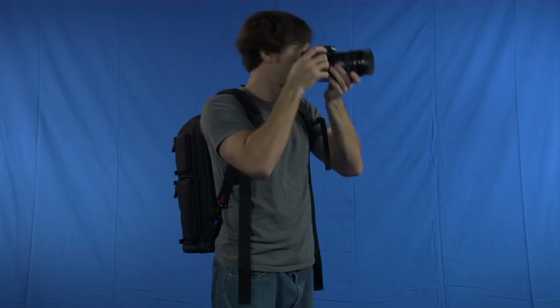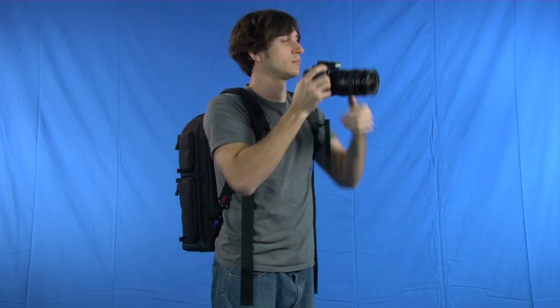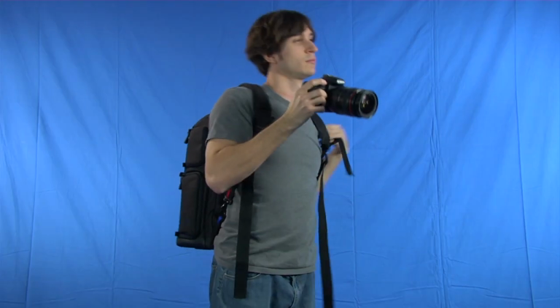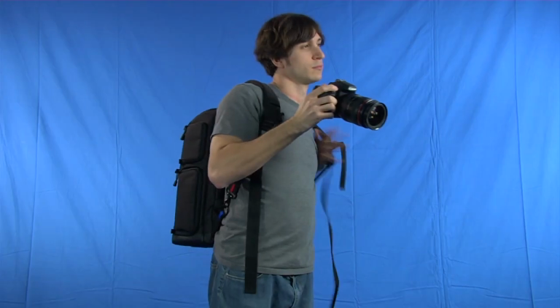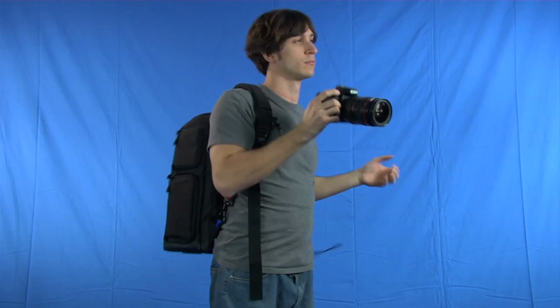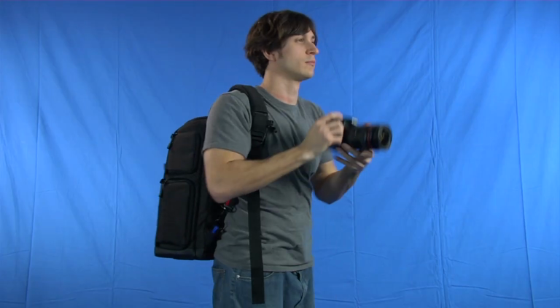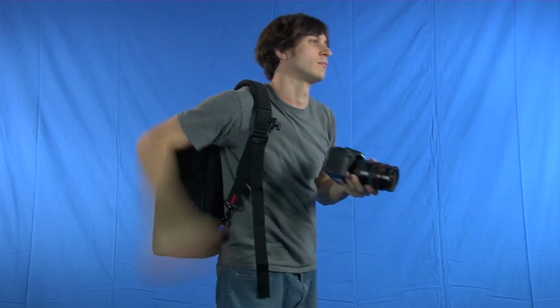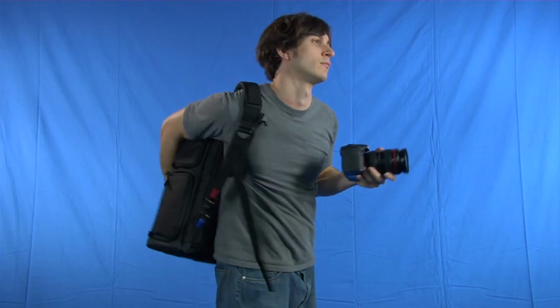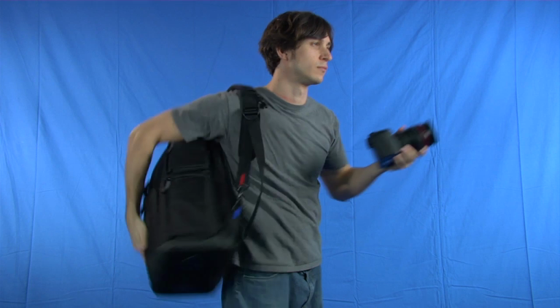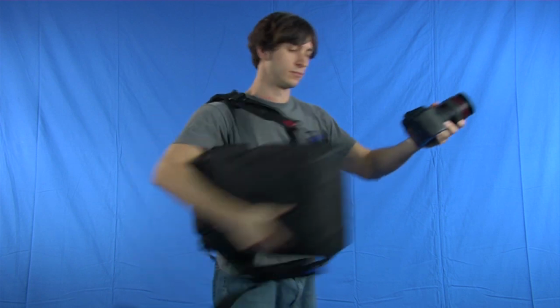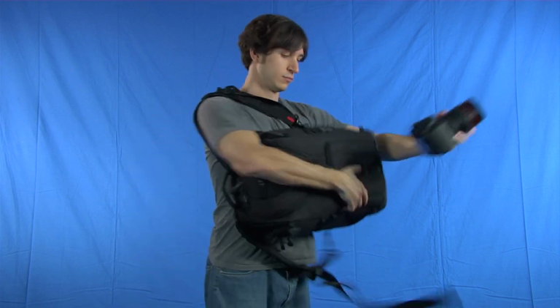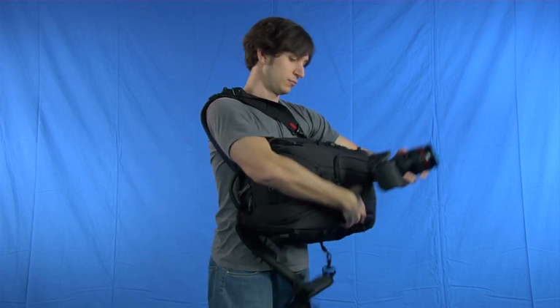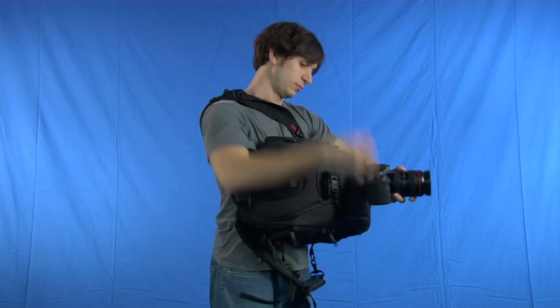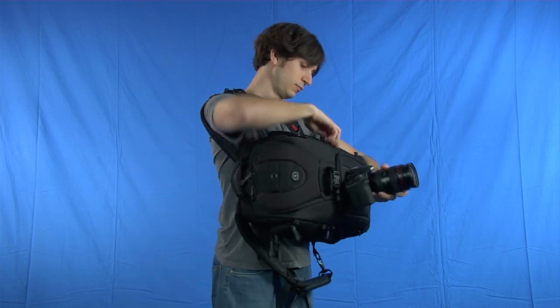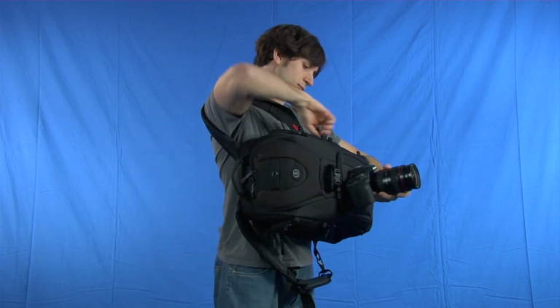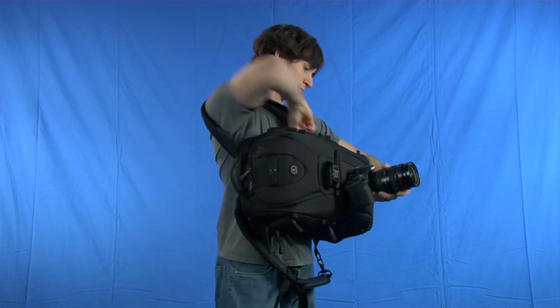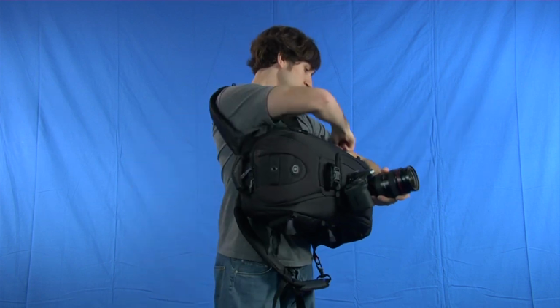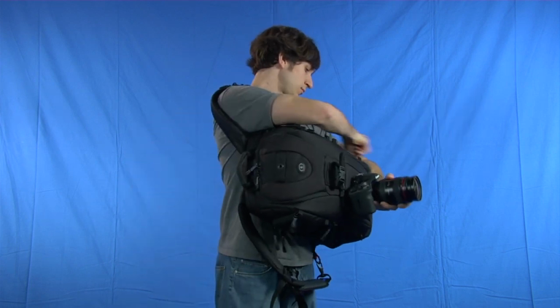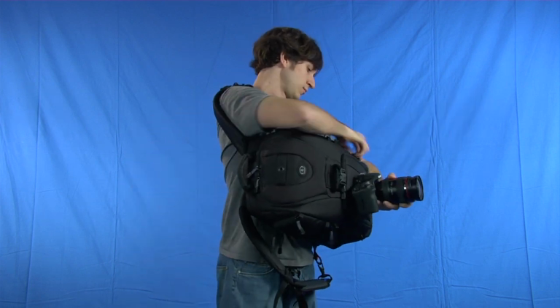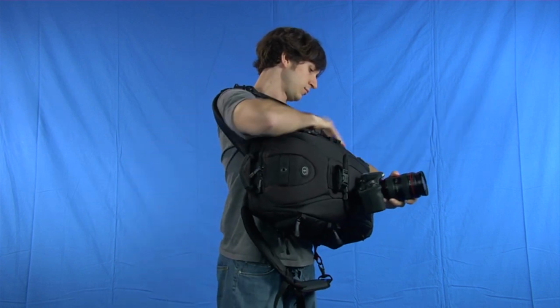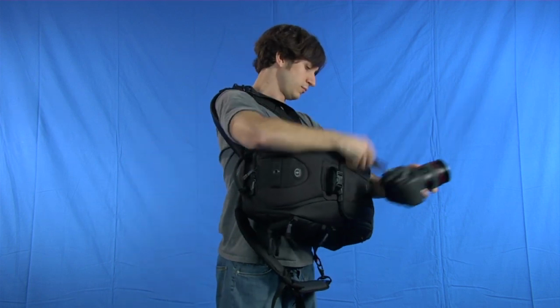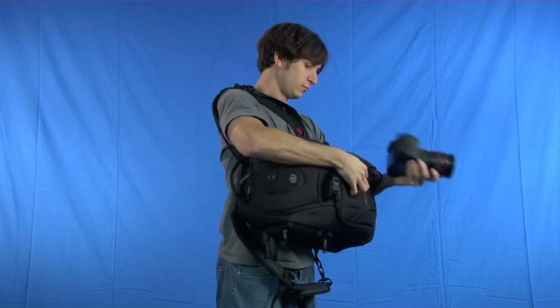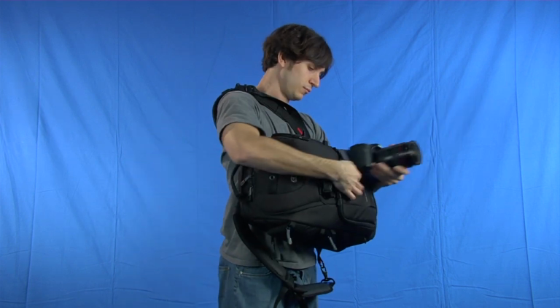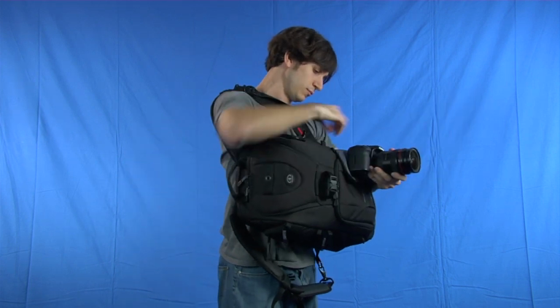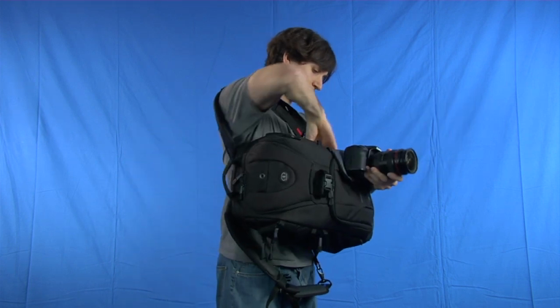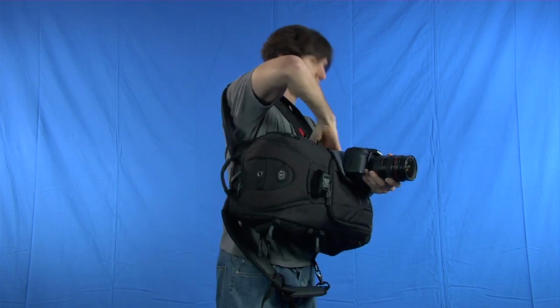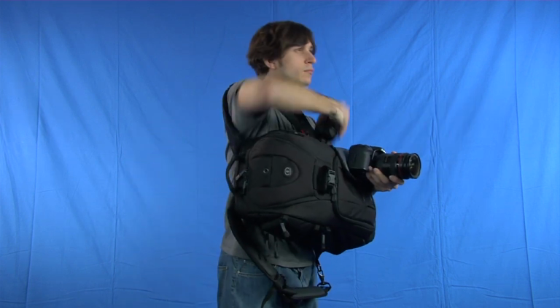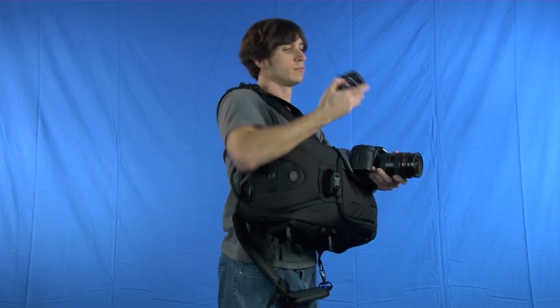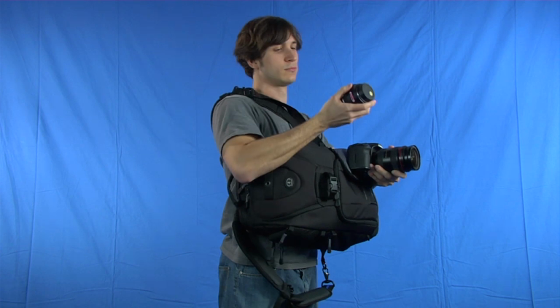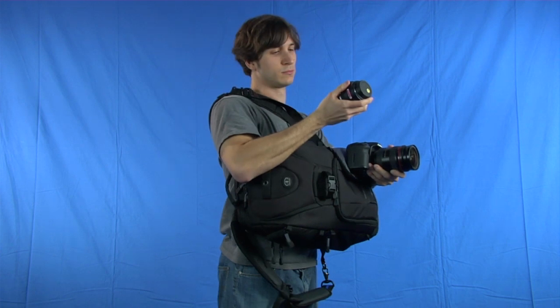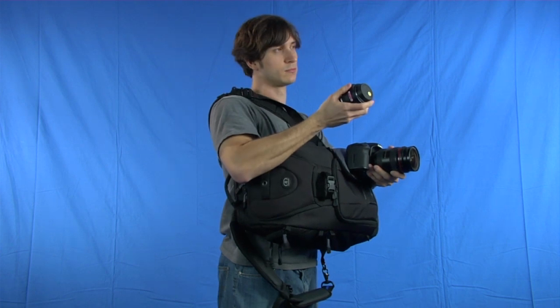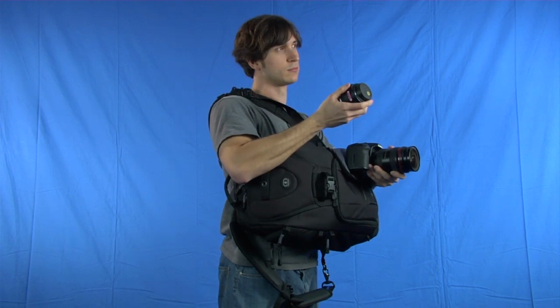Because there are doors on both sides, you can access your gear from either side. So if you need a lens on the other side of the pack, just swing it around to your other shoulder and open the other side door.